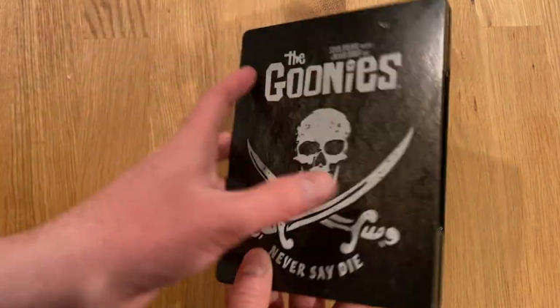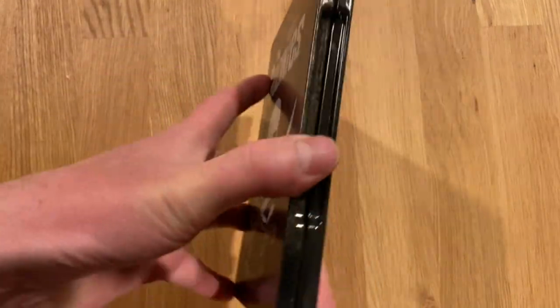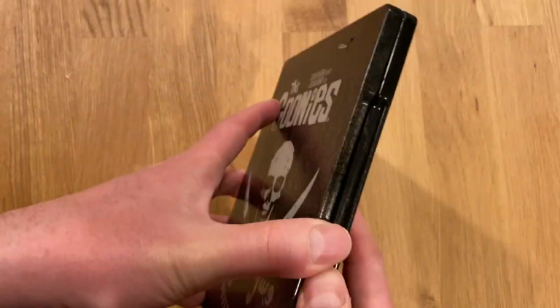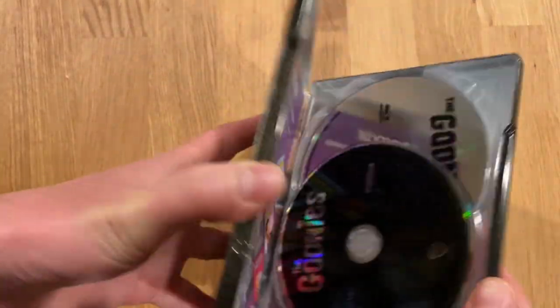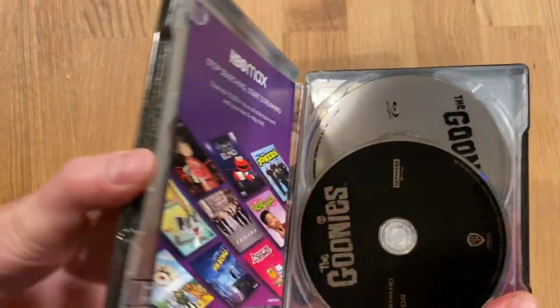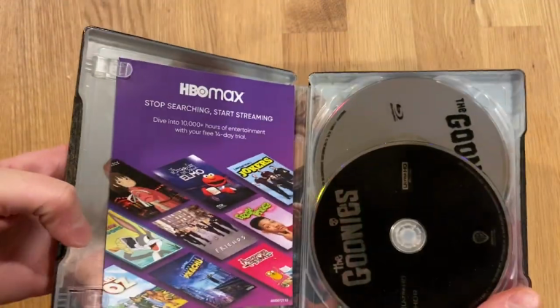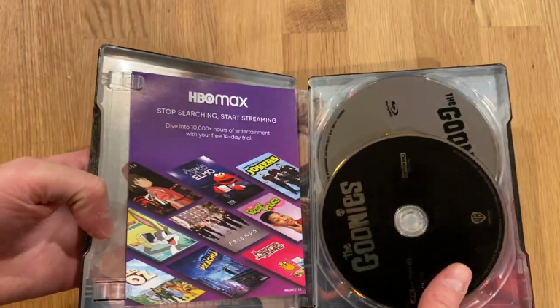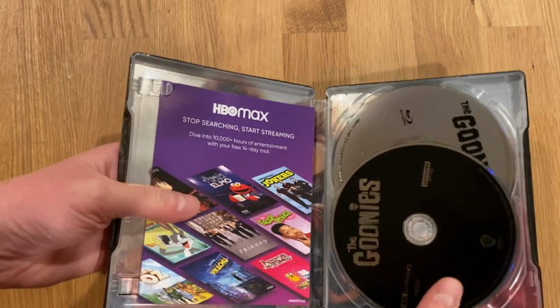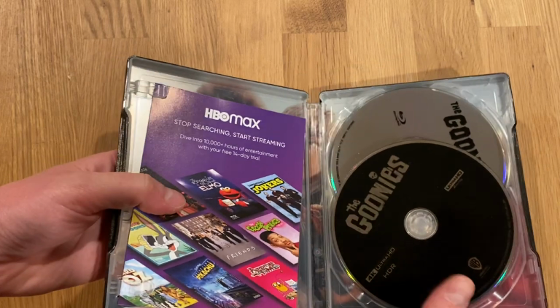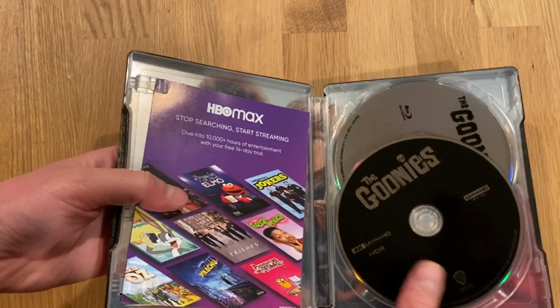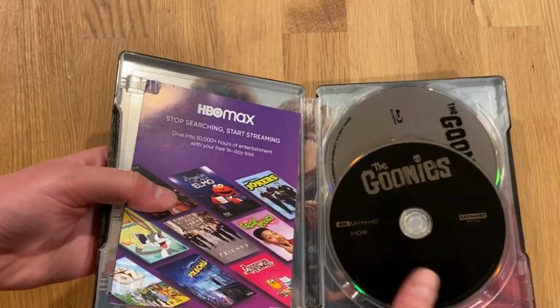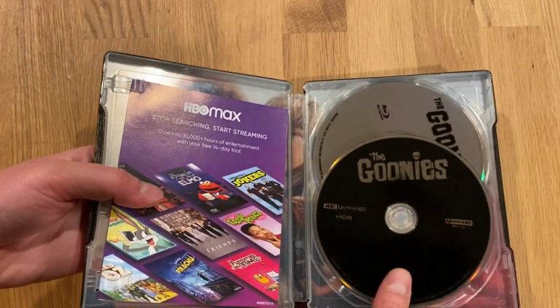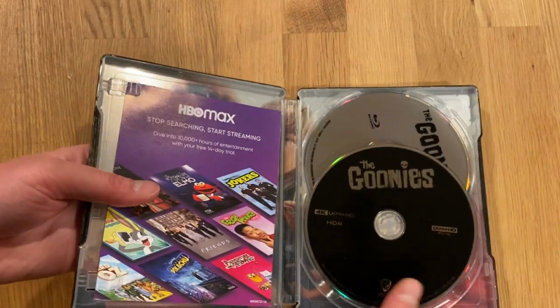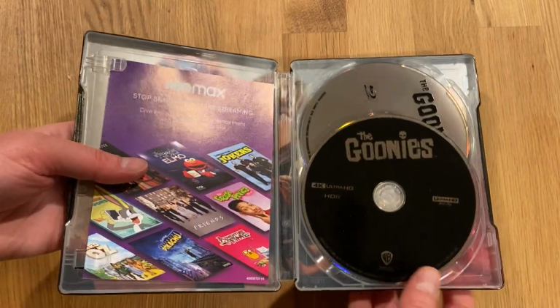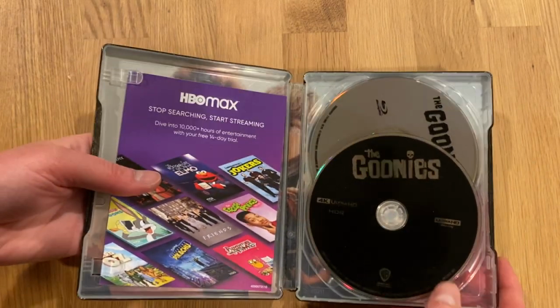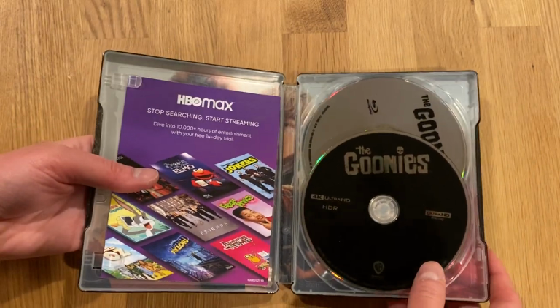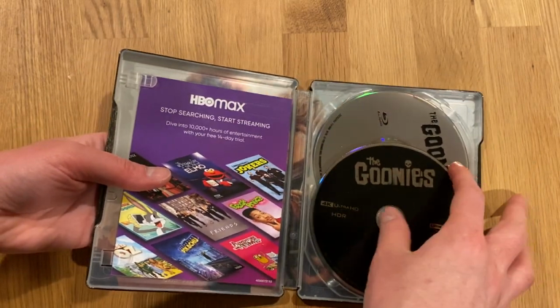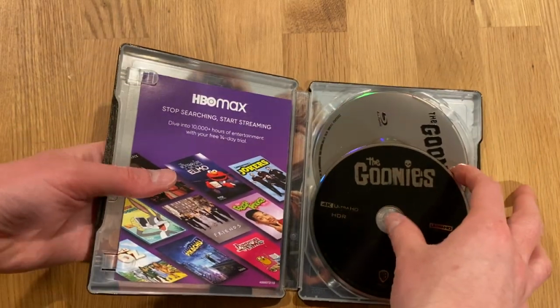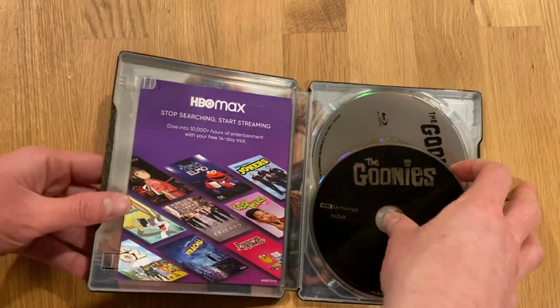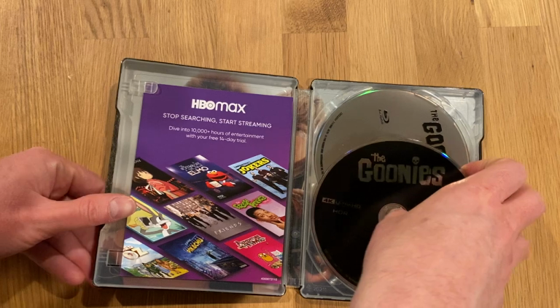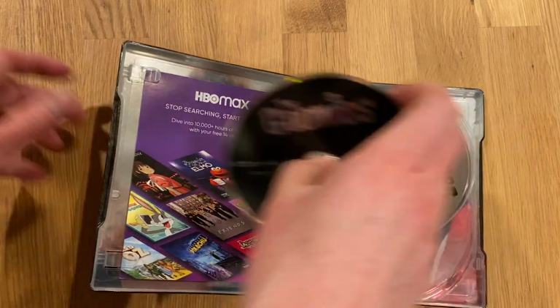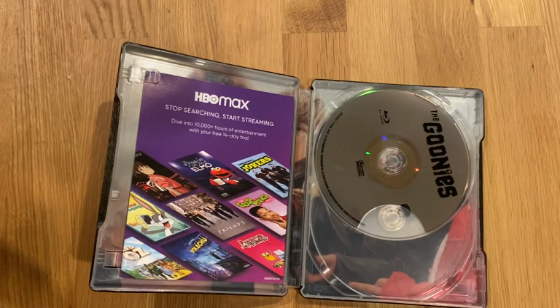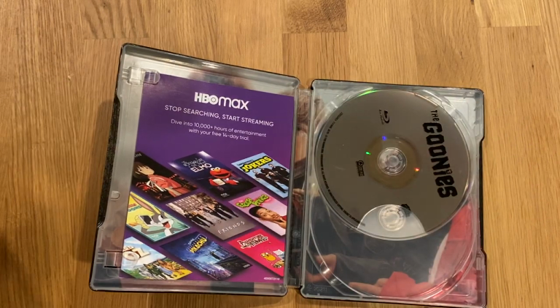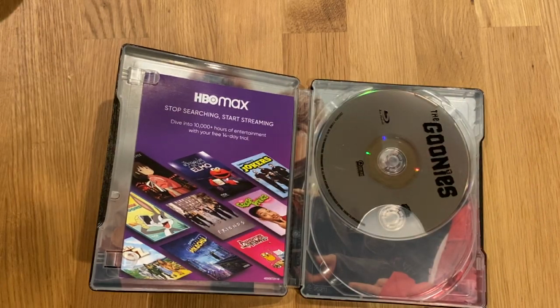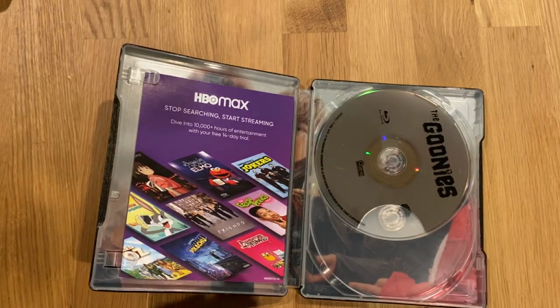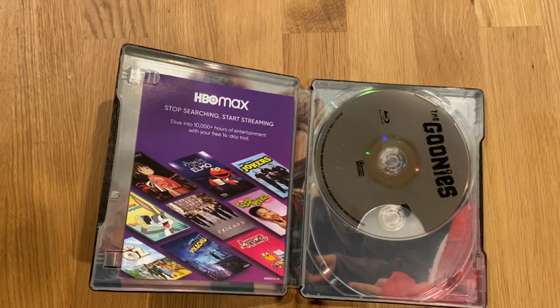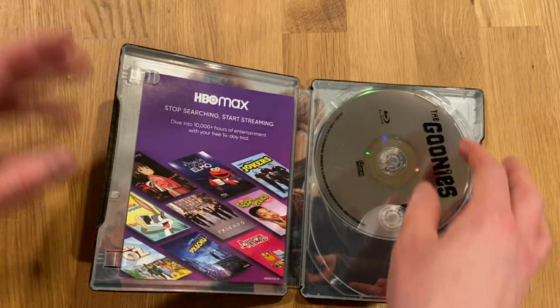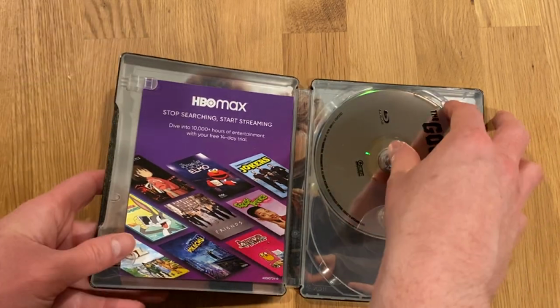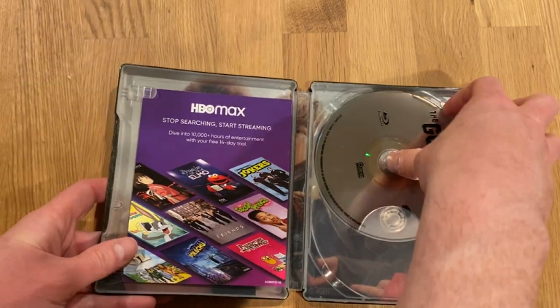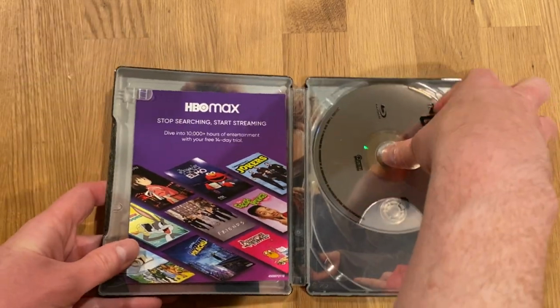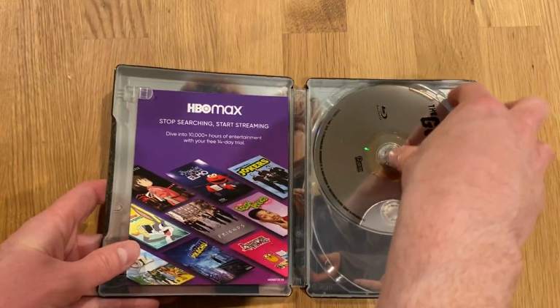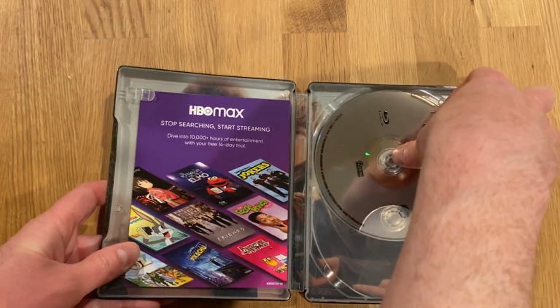Now to look inside. The 4K UHD disc is there on top. There's no artwork to speak of on either disc. The Blu-ray is there on the reverse — that was the disc that was rattling around.